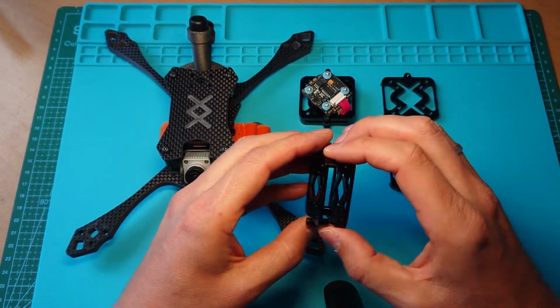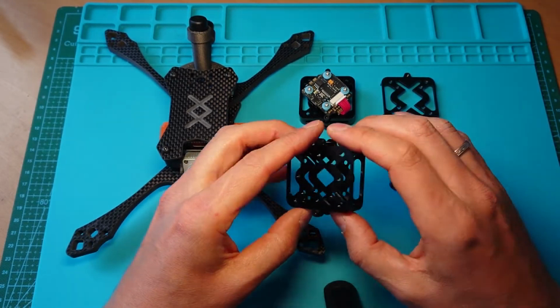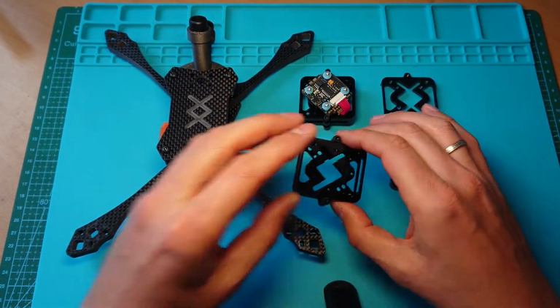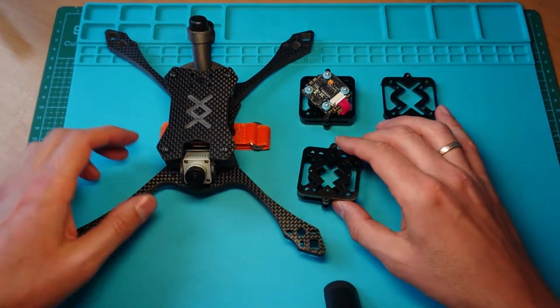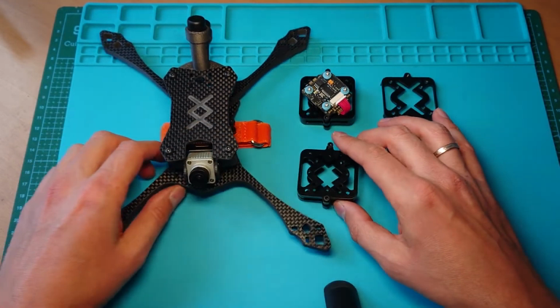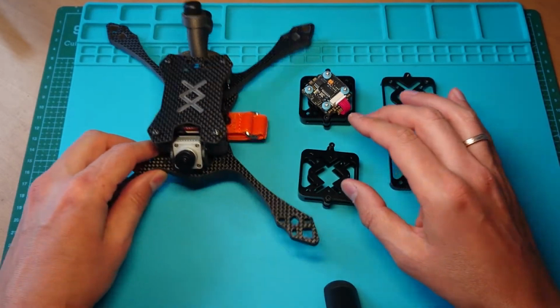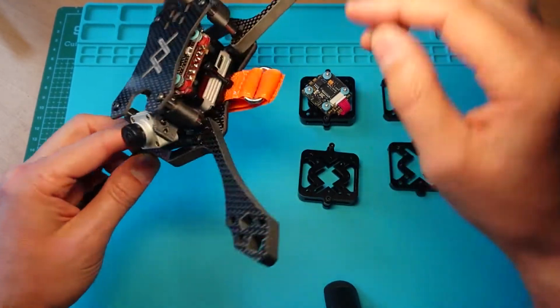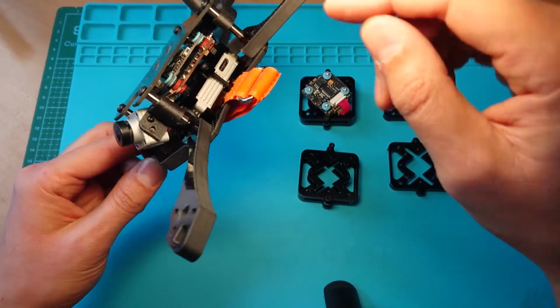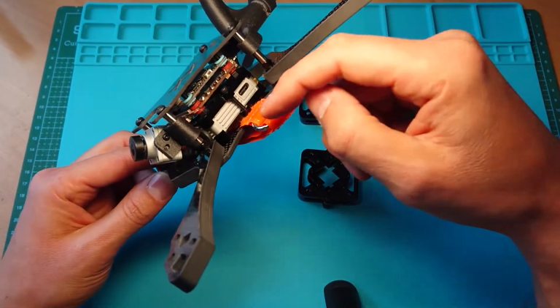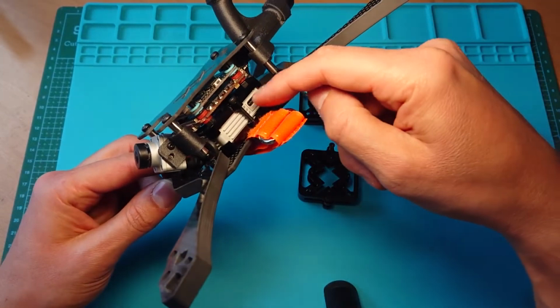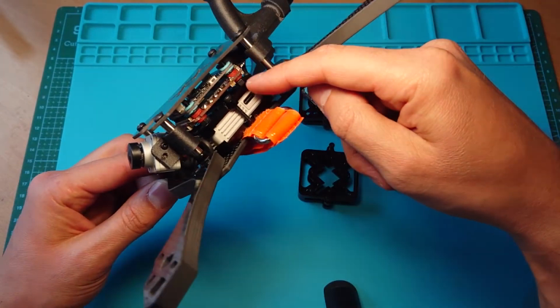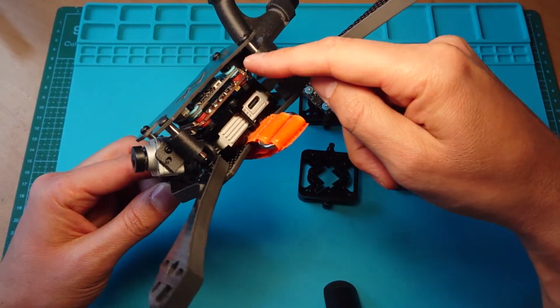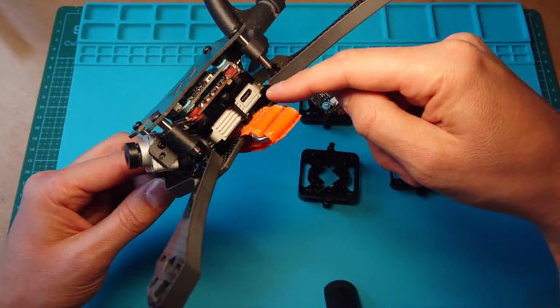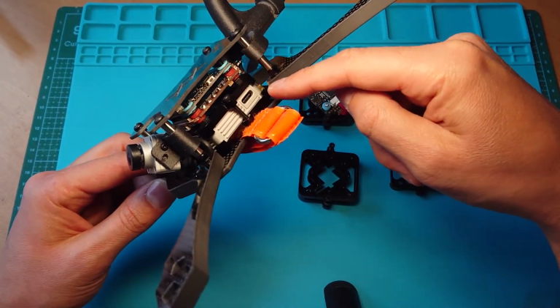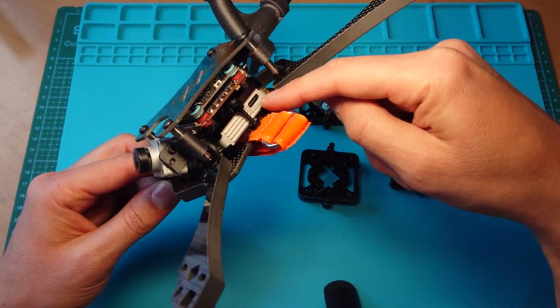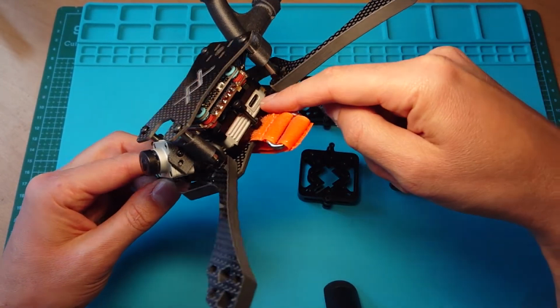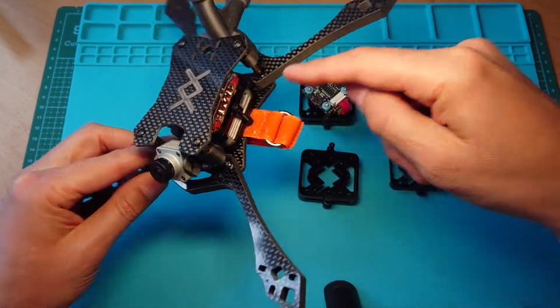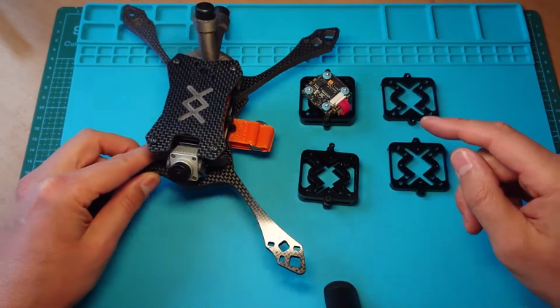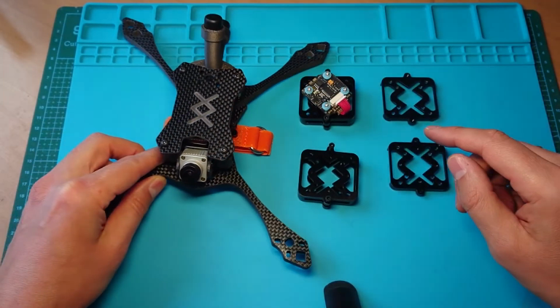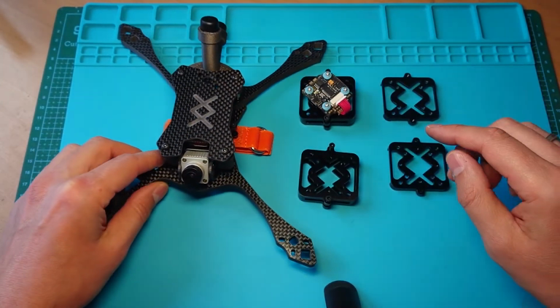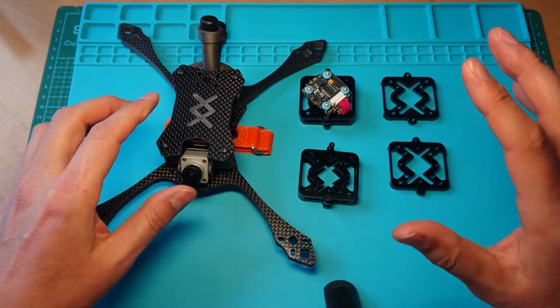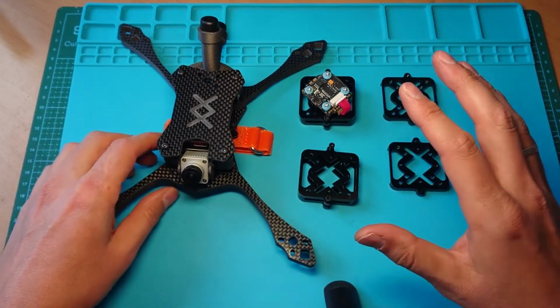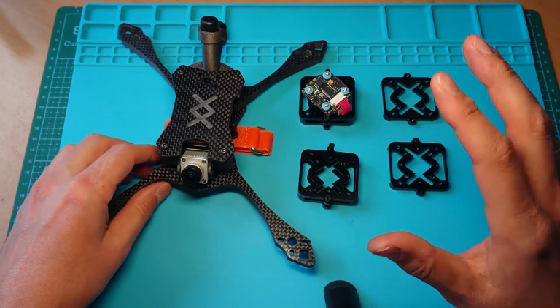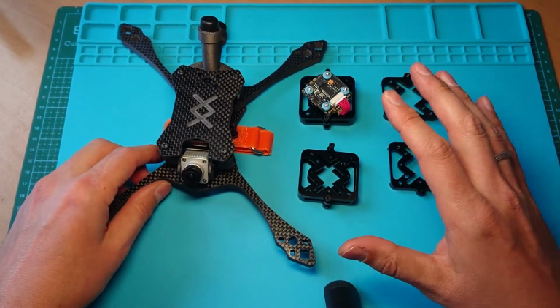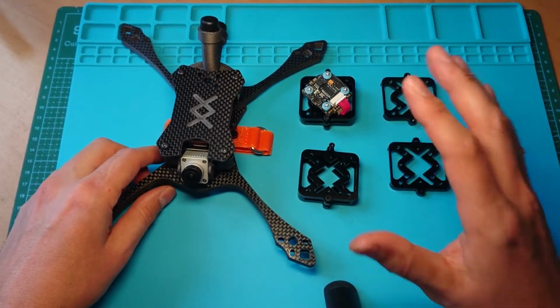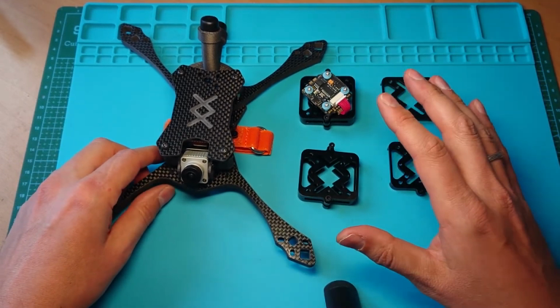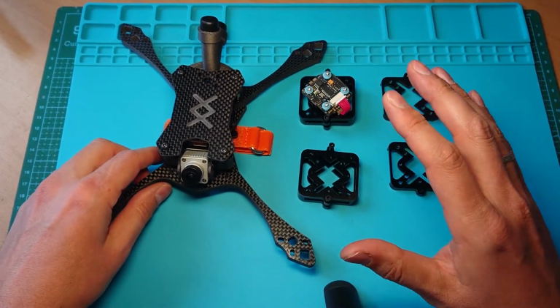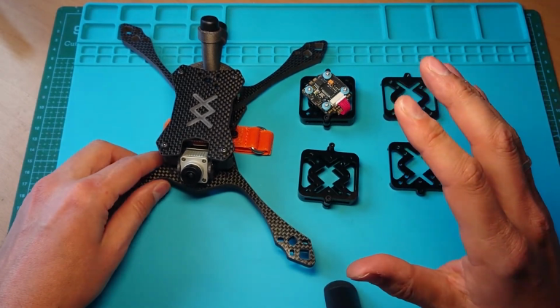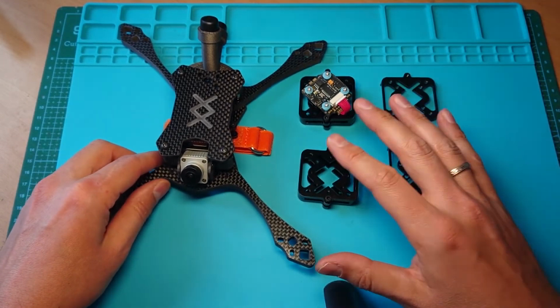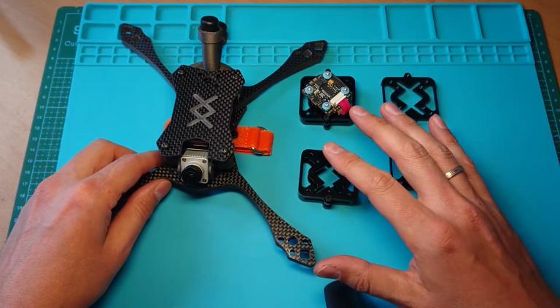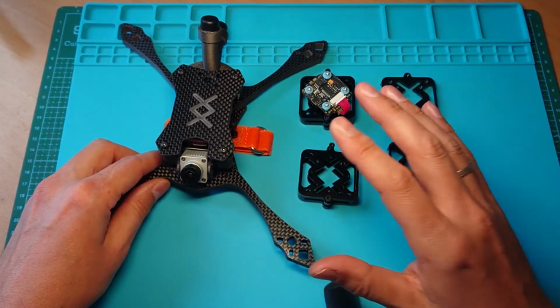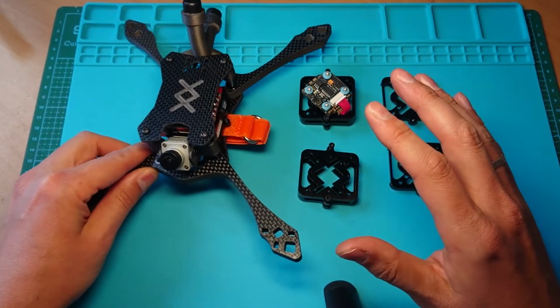It allows you to fix the DJI module over the drone stack using screws, not tape or a strap. So it stays secured and is more integrated into the drone.